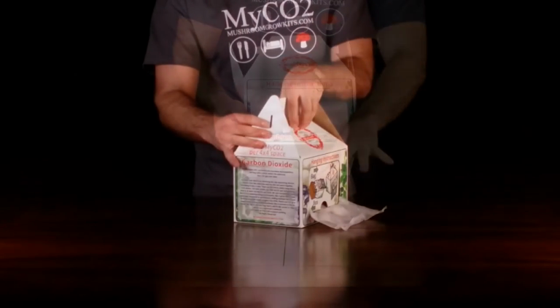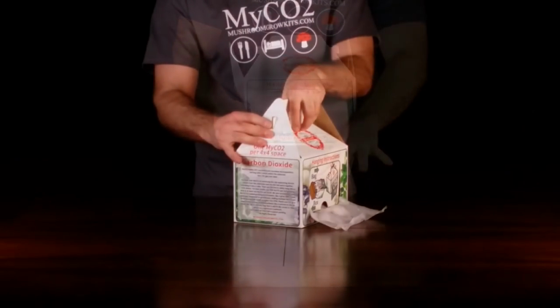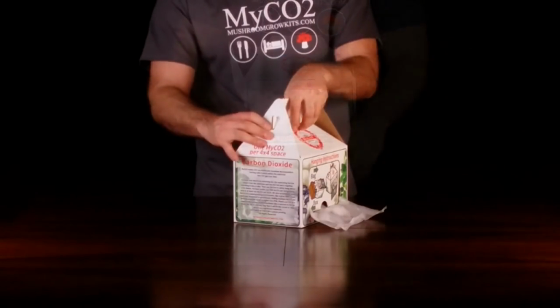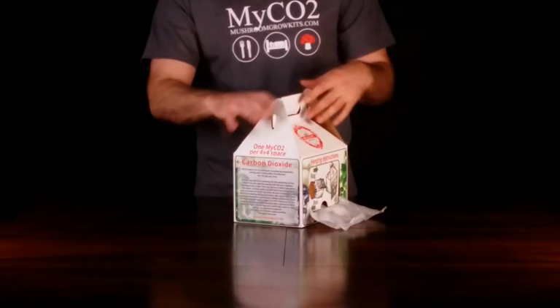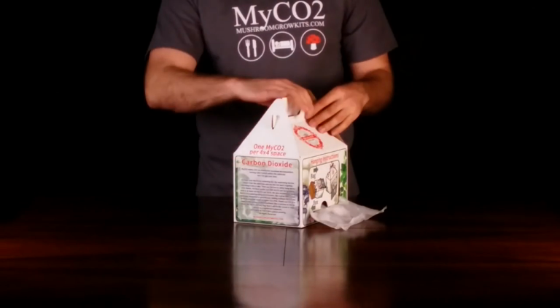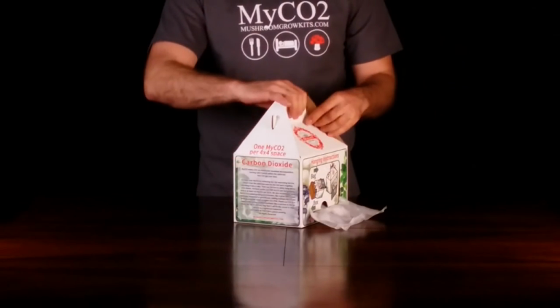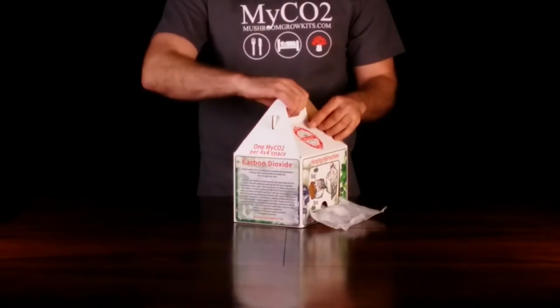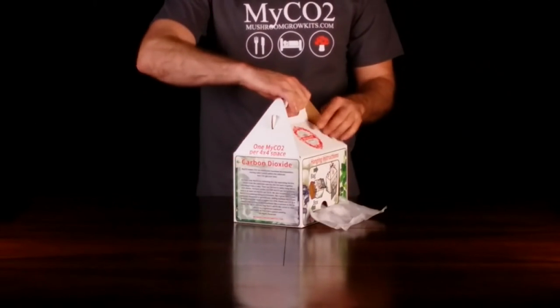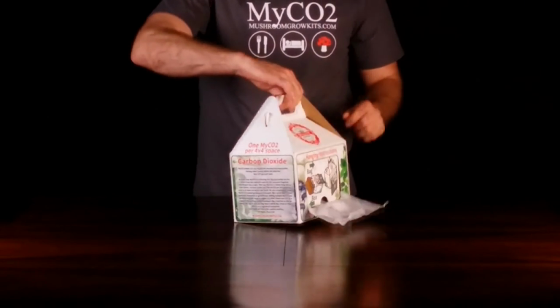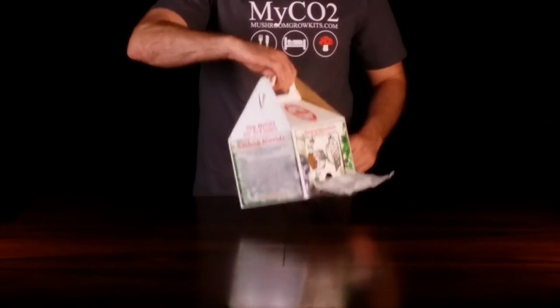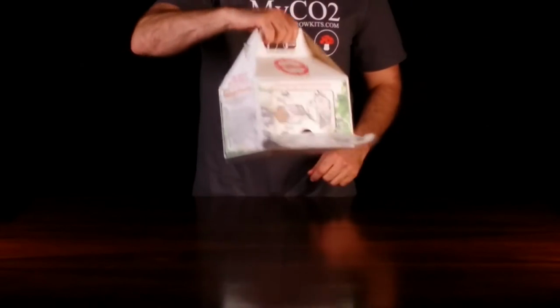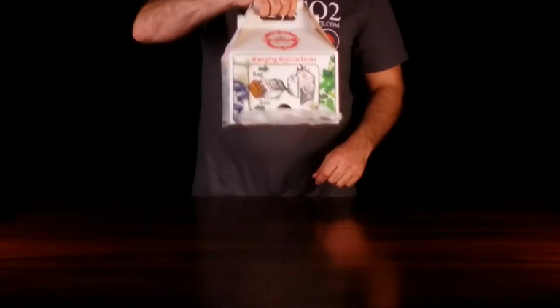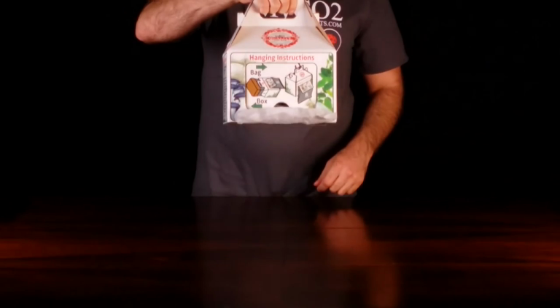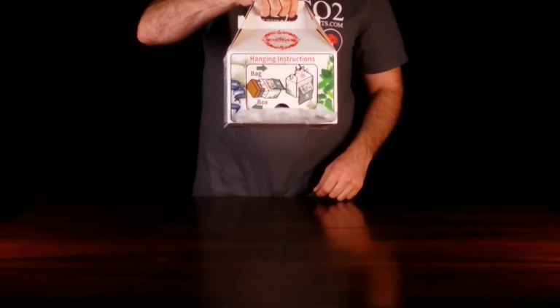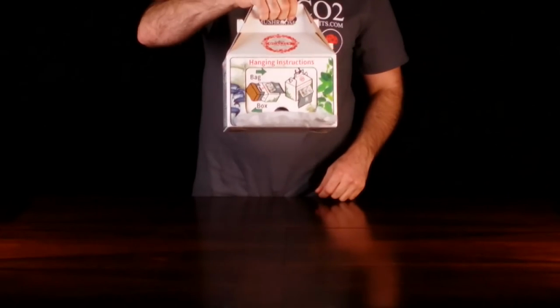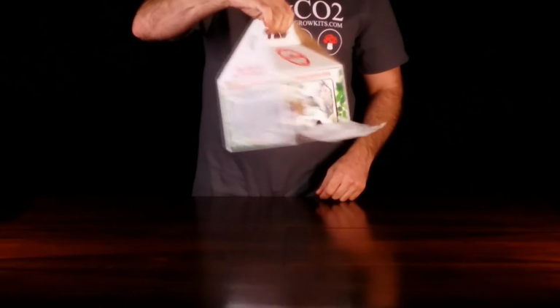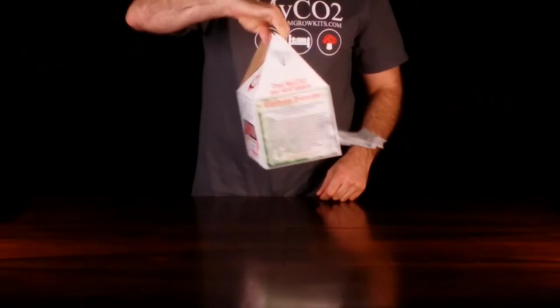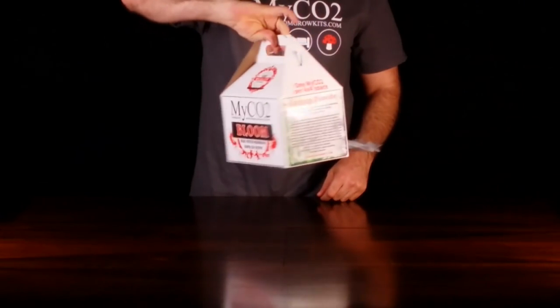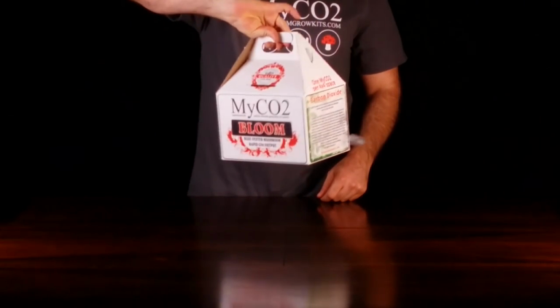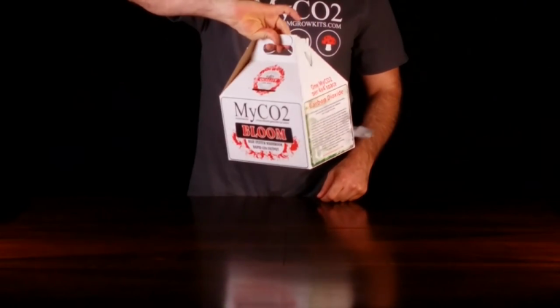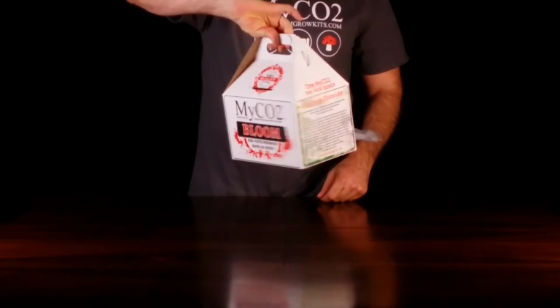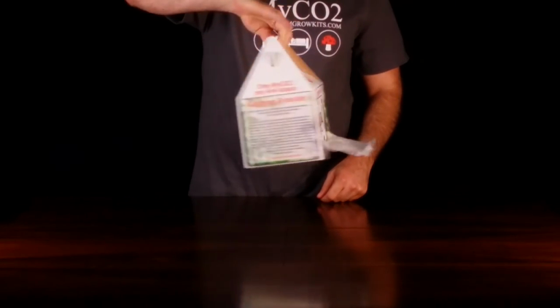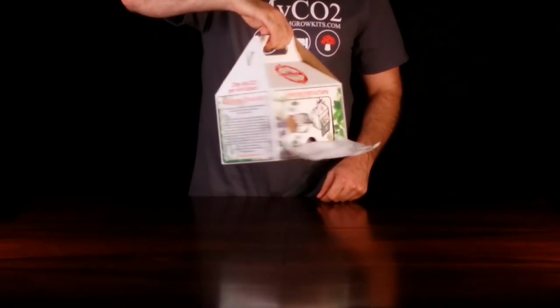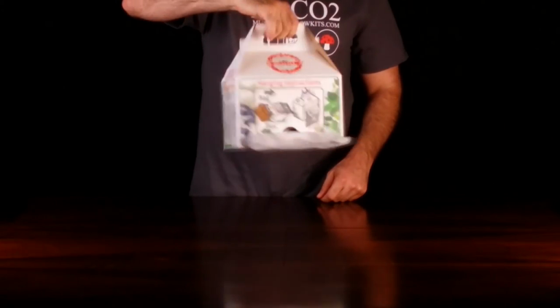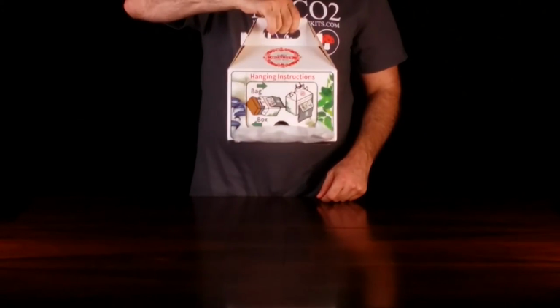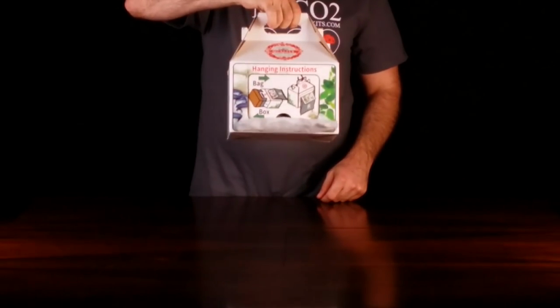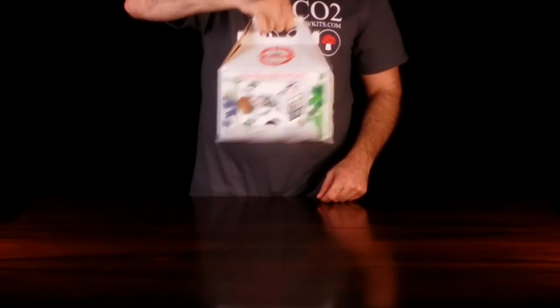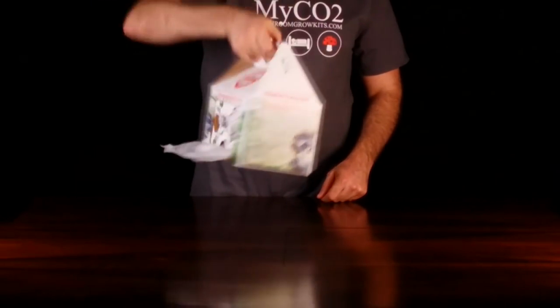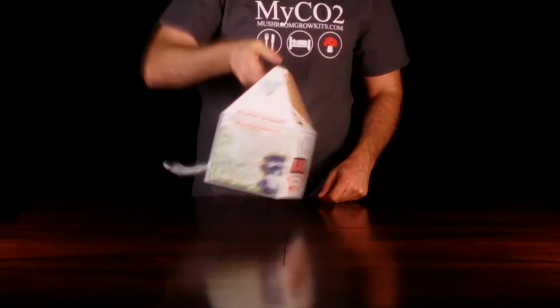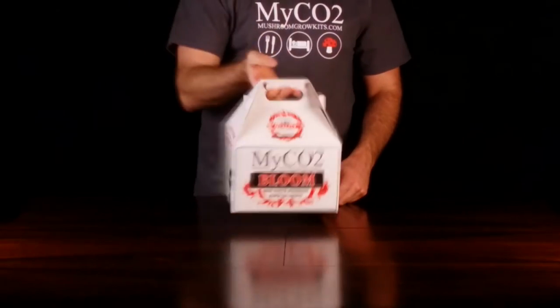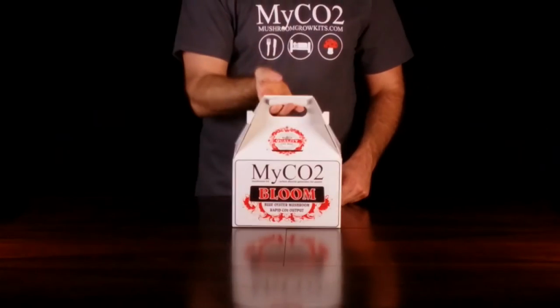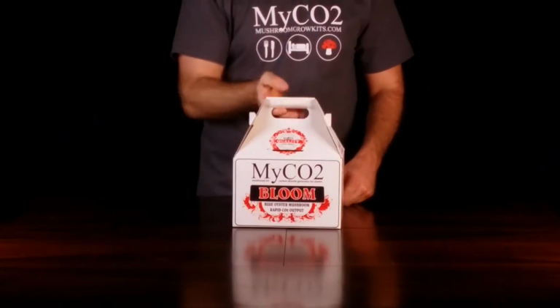Your myCO2 is now set for CO2 generation in the garden. Within 7 days the mycelium should begin to grow and produce CO2.